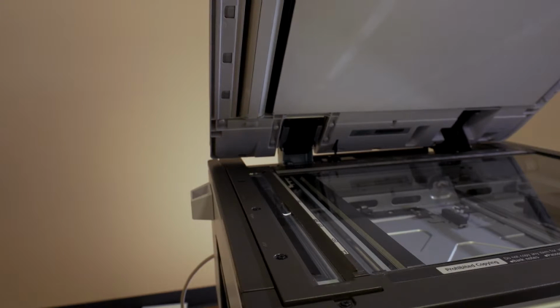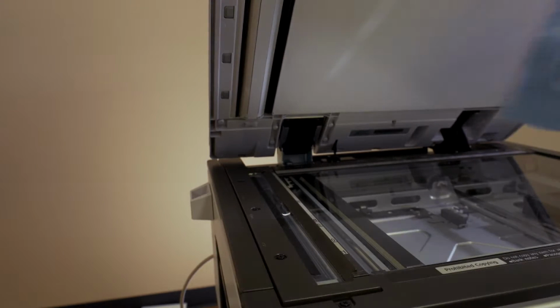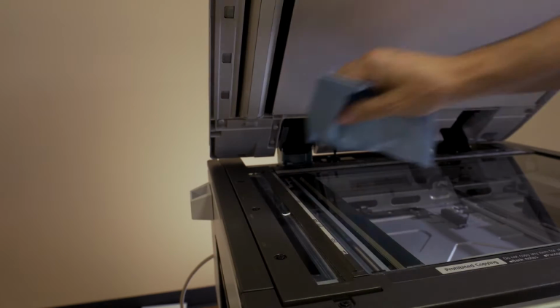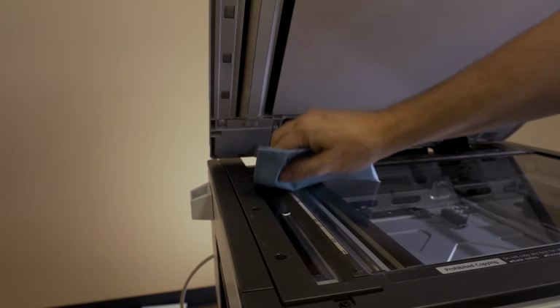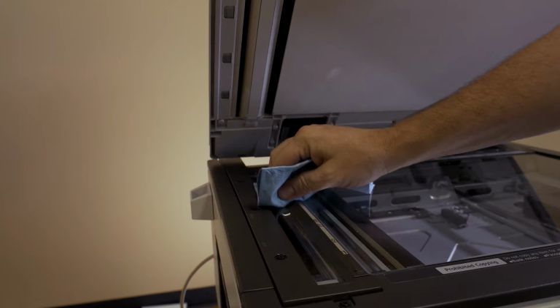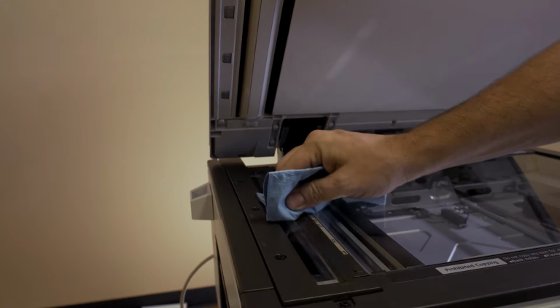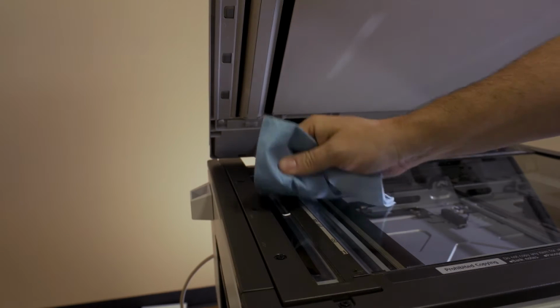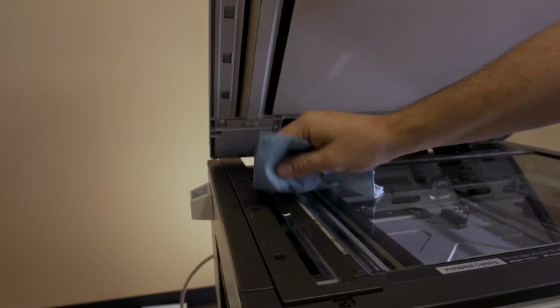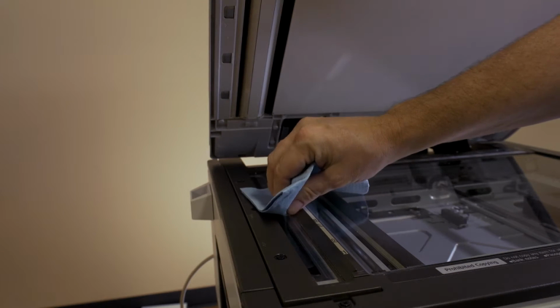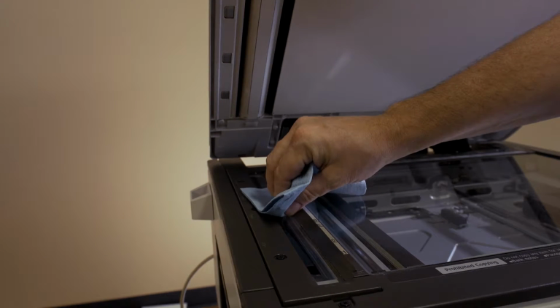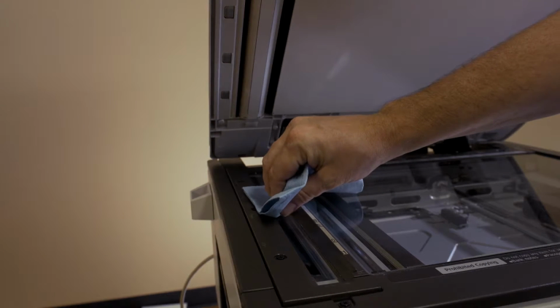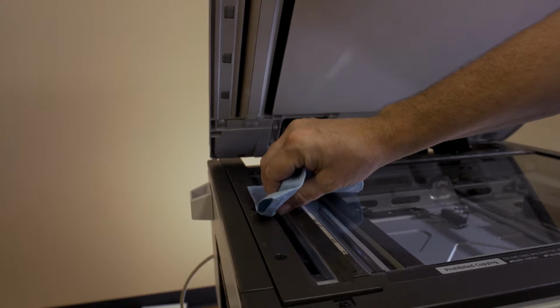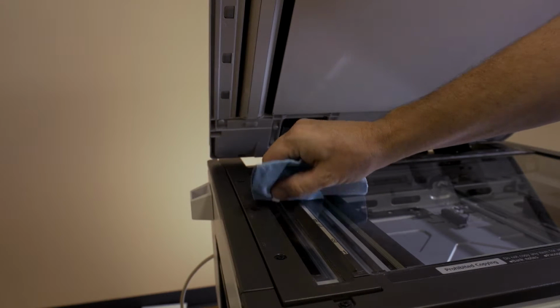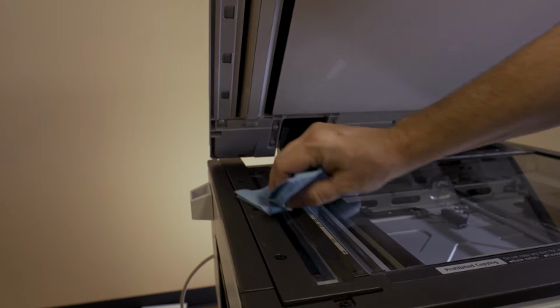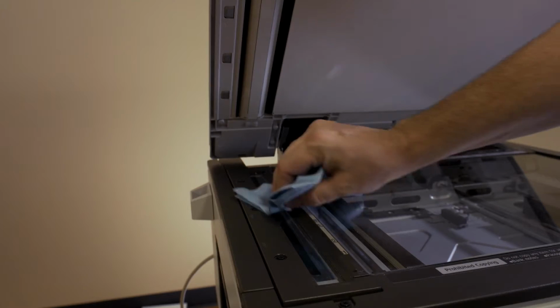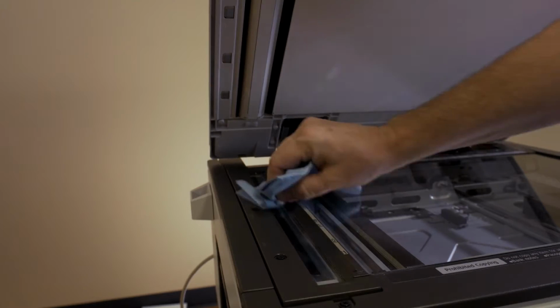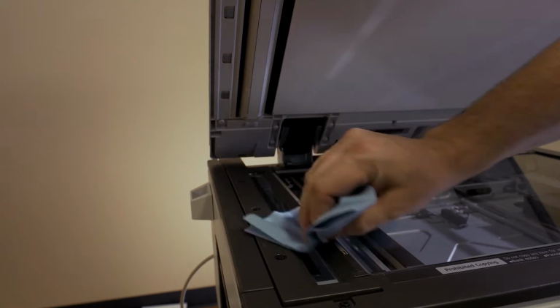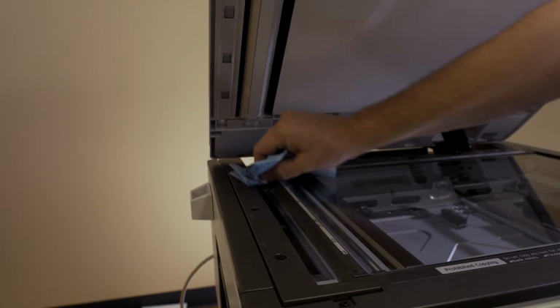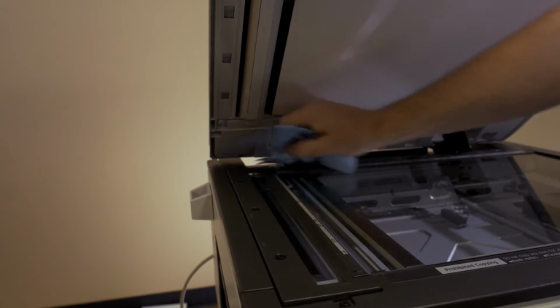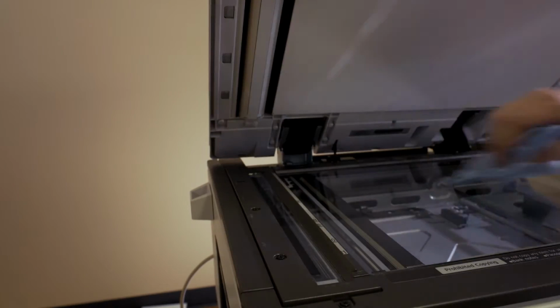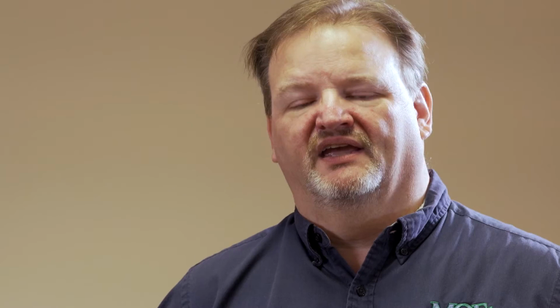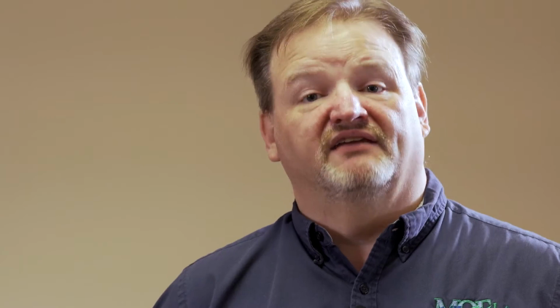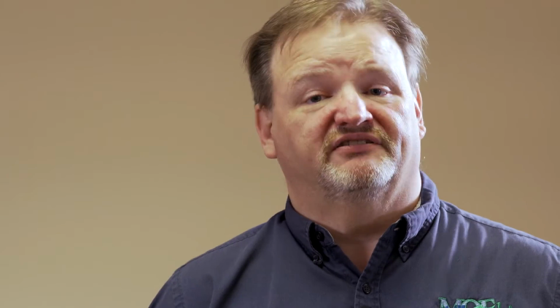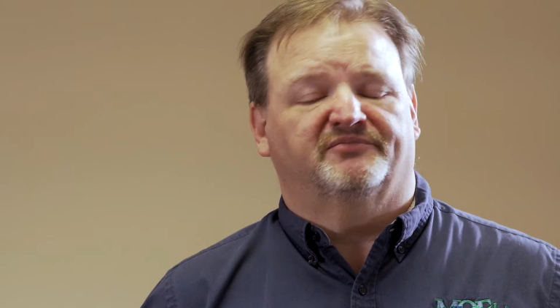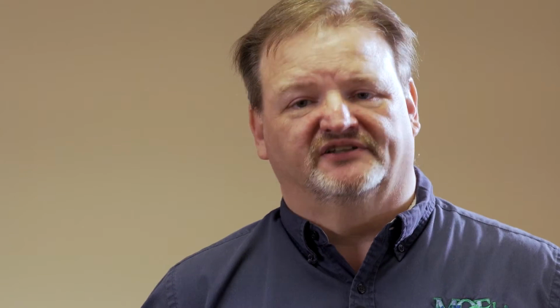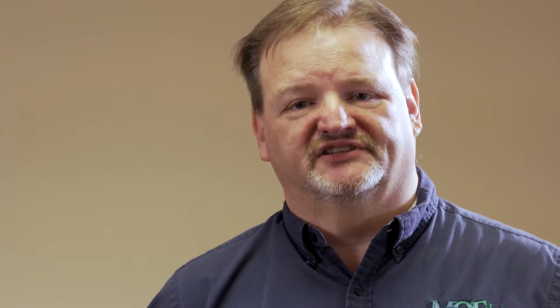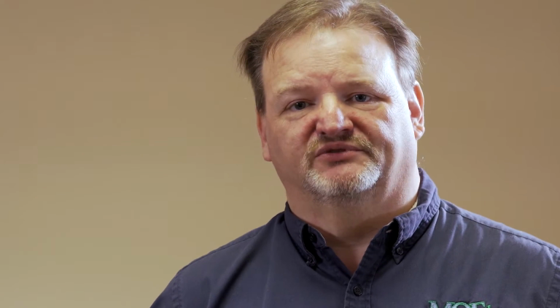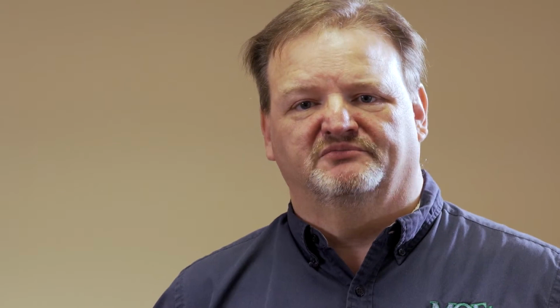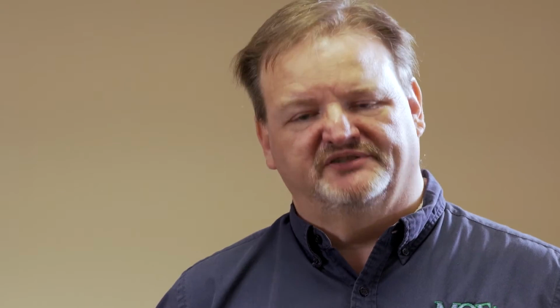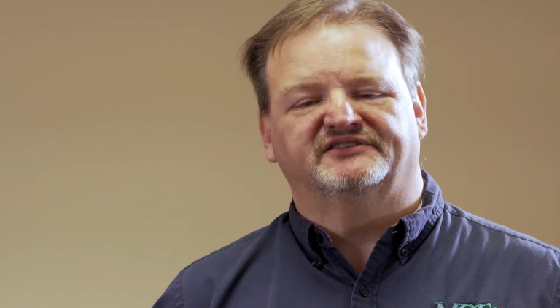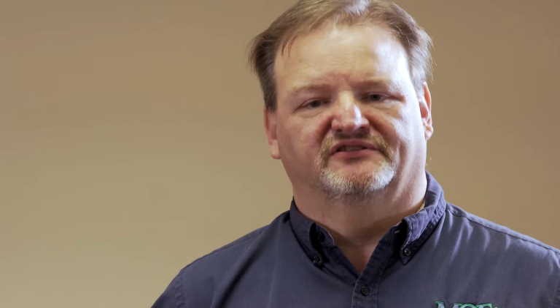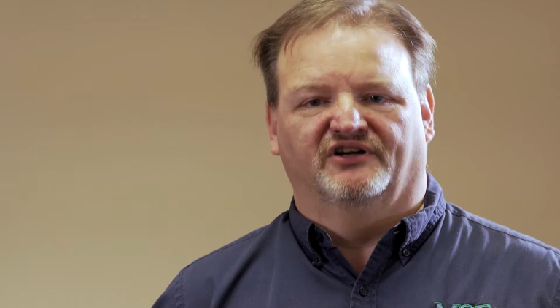The easiest way to solve this problem is to clean the glass. If these steps are unsuccessful, please place a service call.